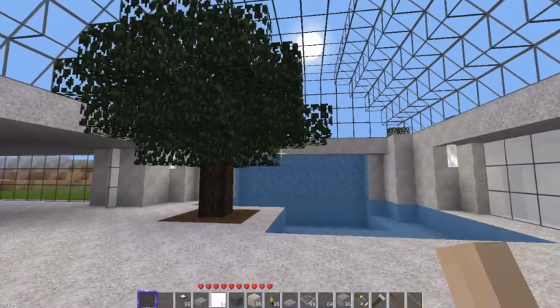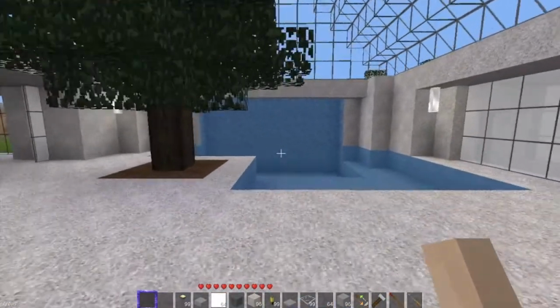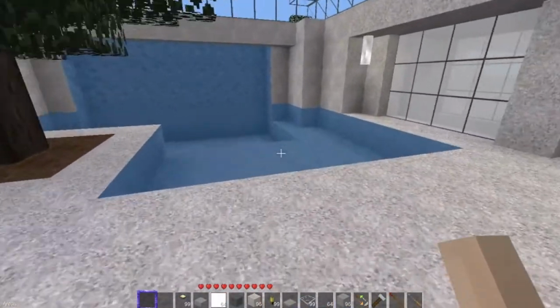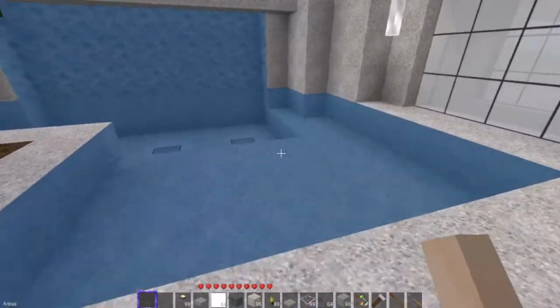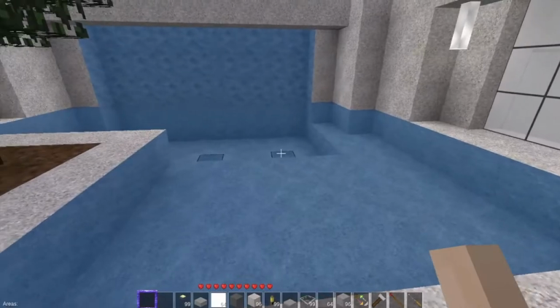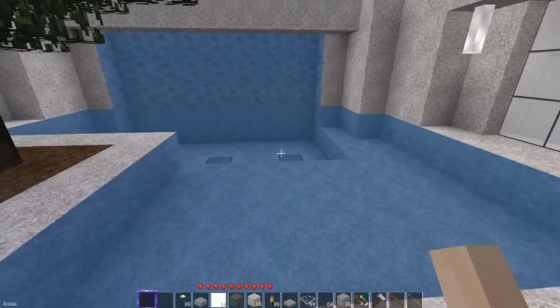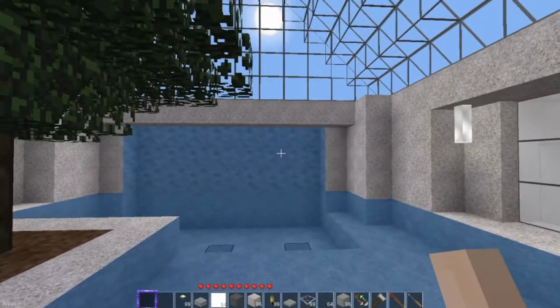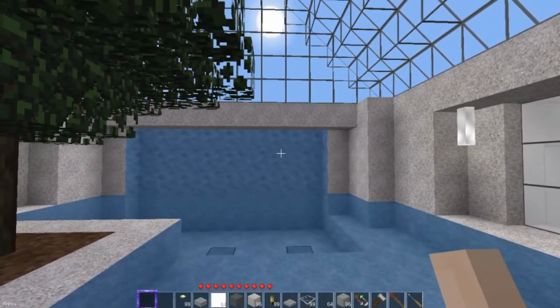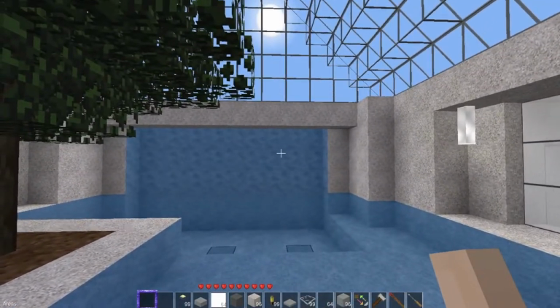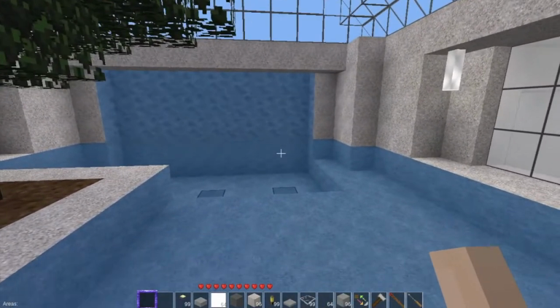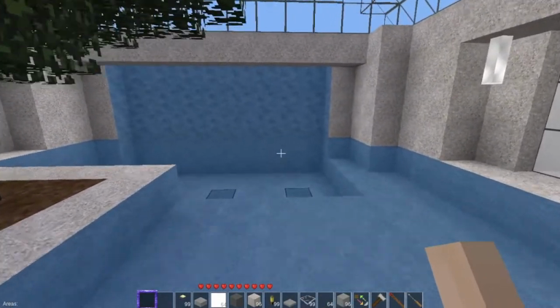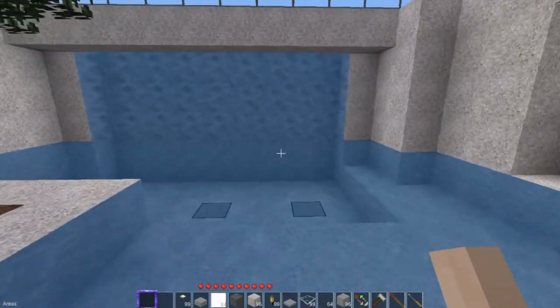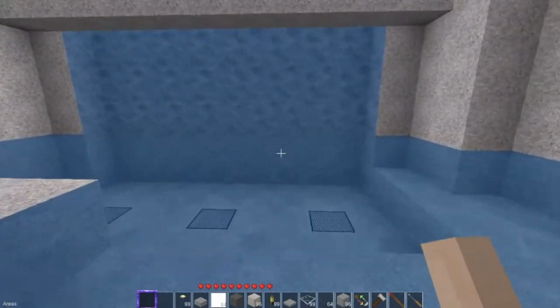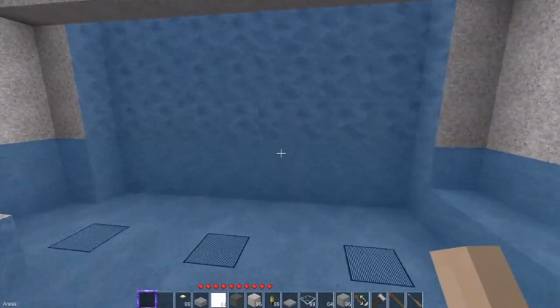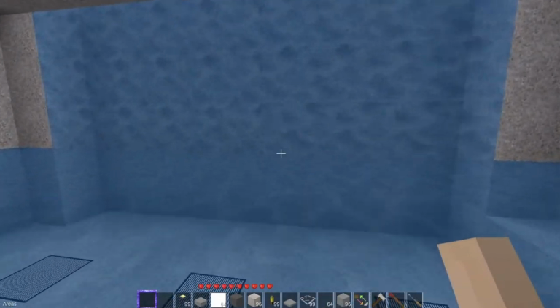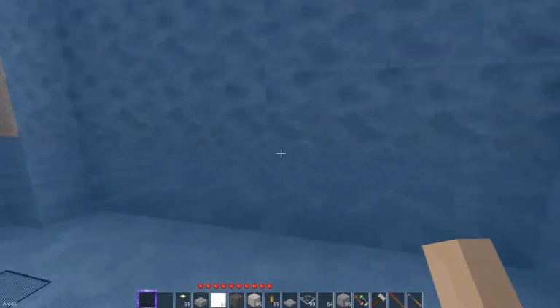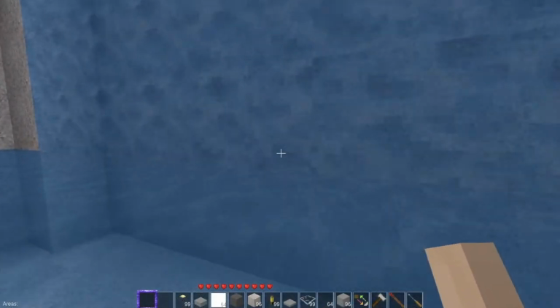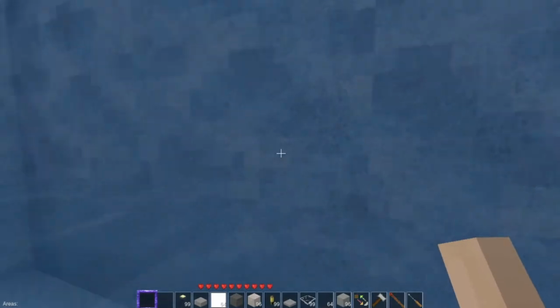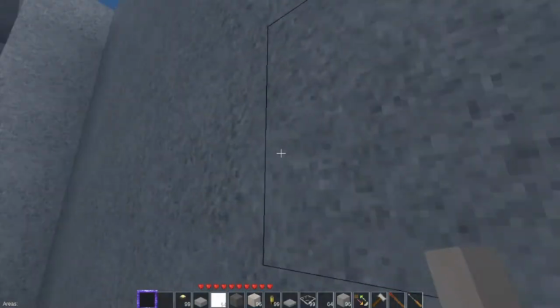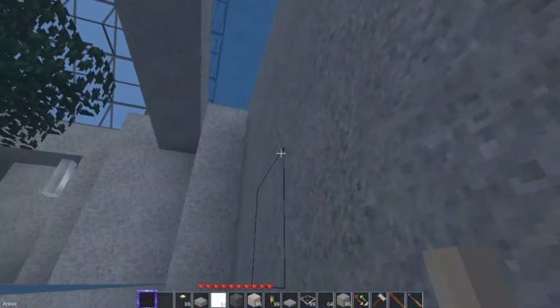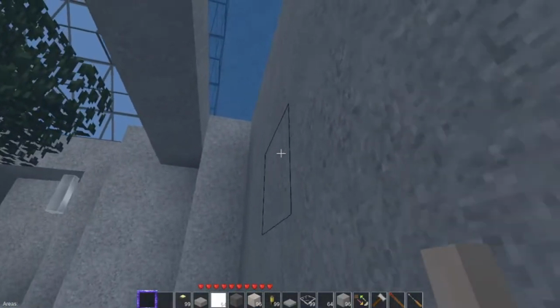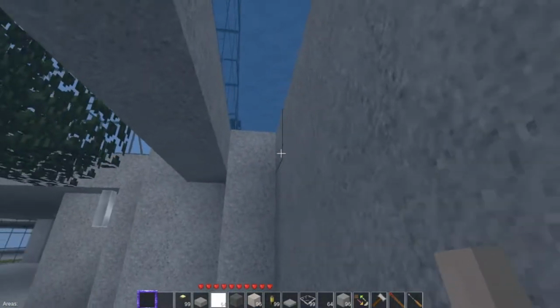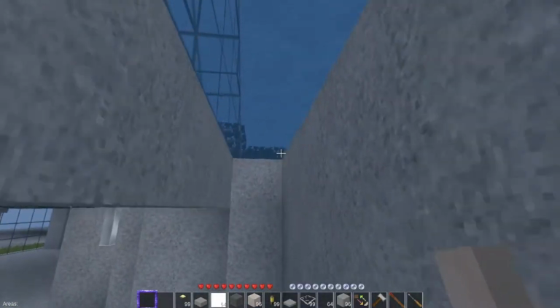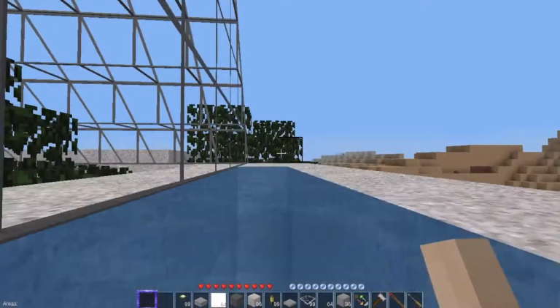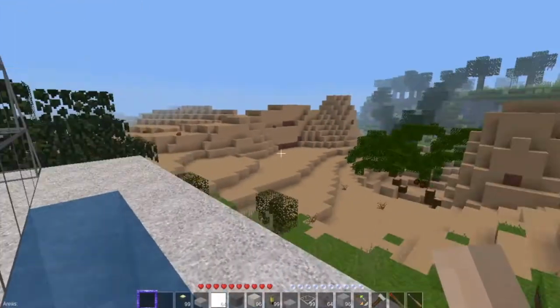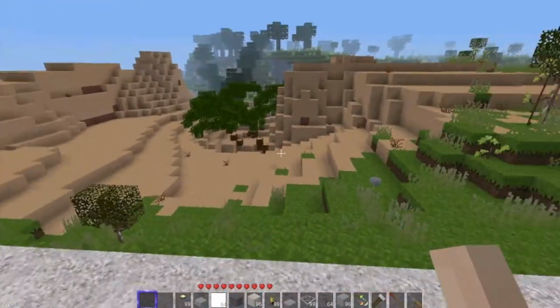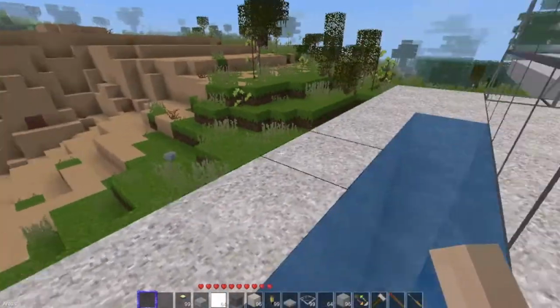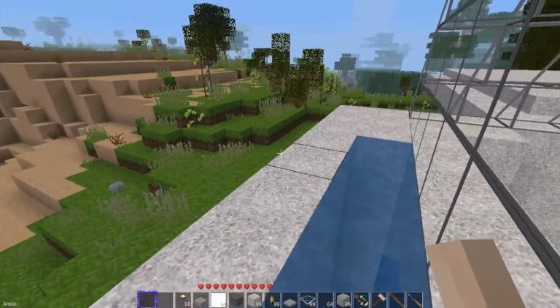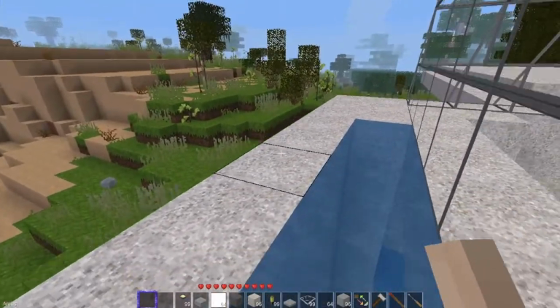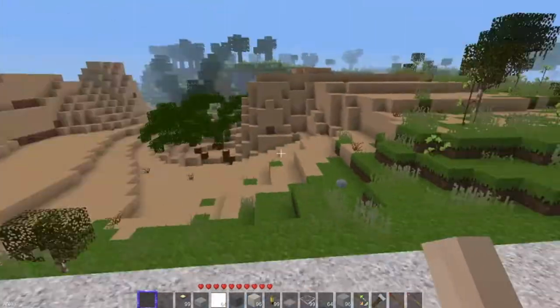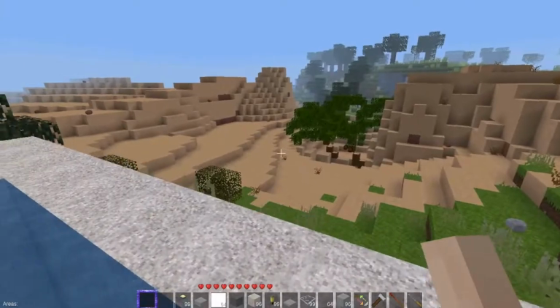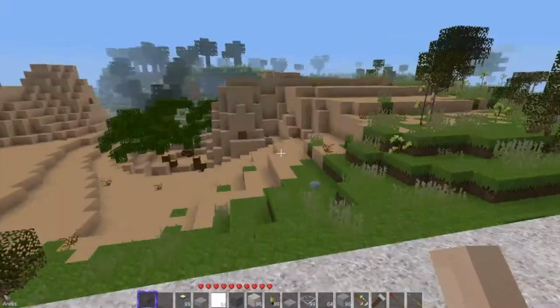There's a real cool atrium going on here with sloped clean glass. Nice swimming pool. Waterfall — the waterfall has a real cool quirk in it: if you go into the water, you can swim up. Cool.